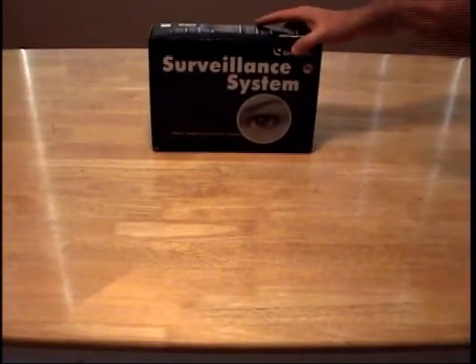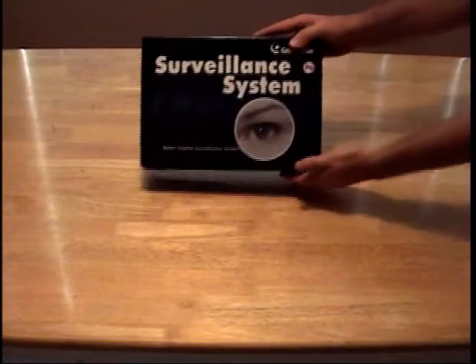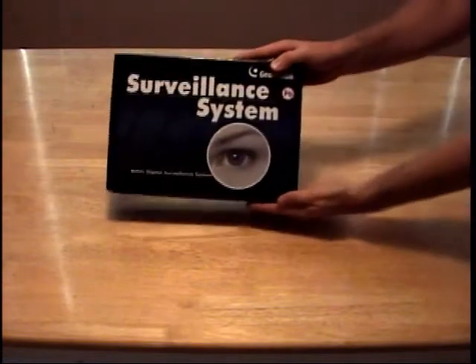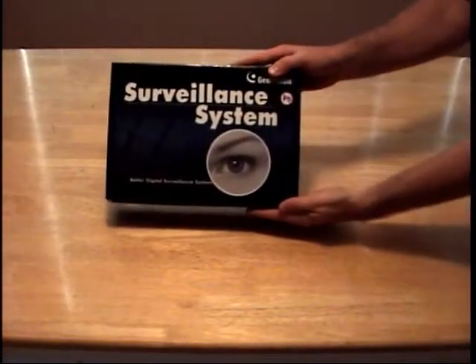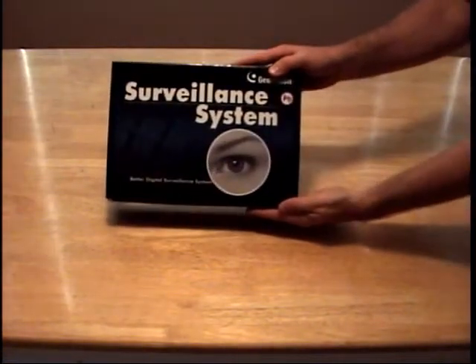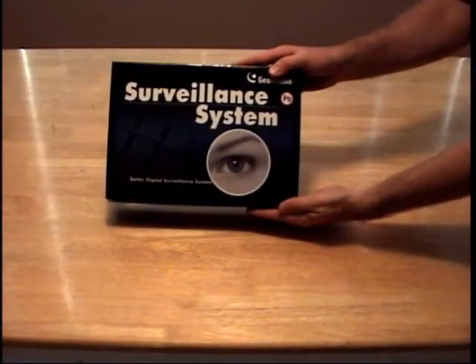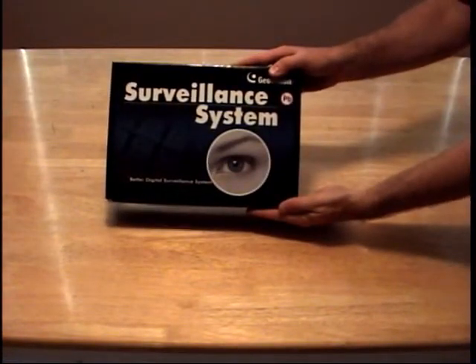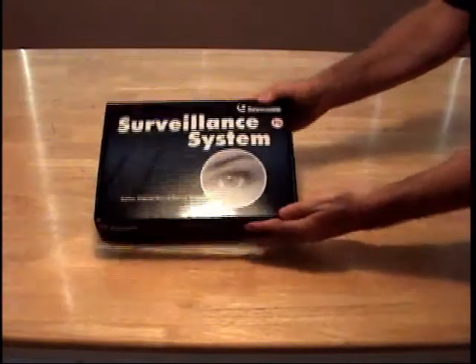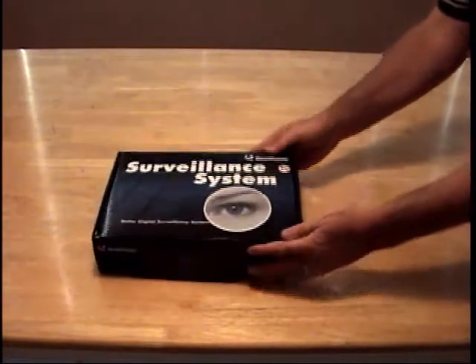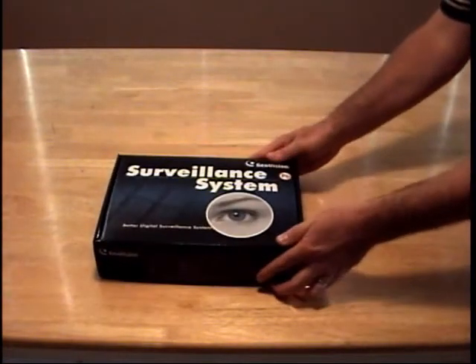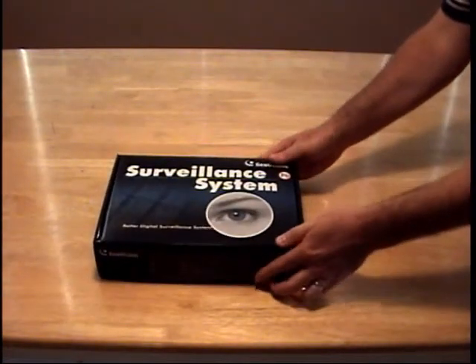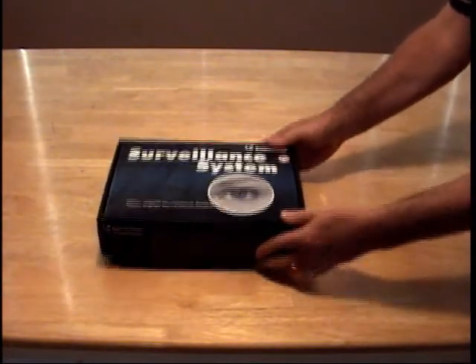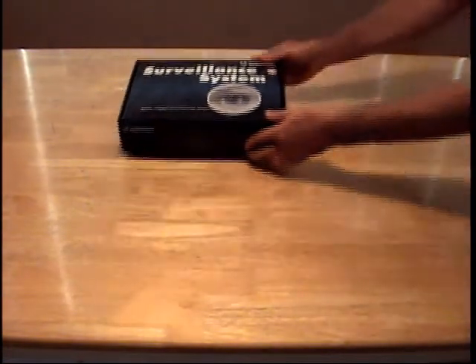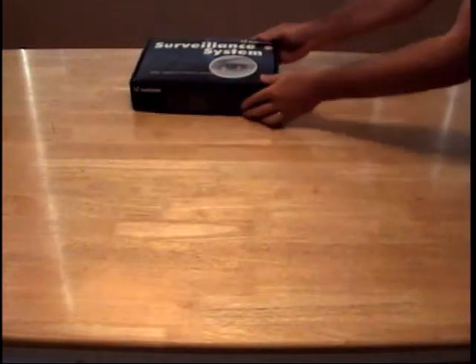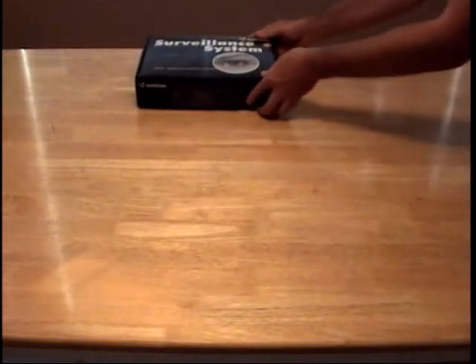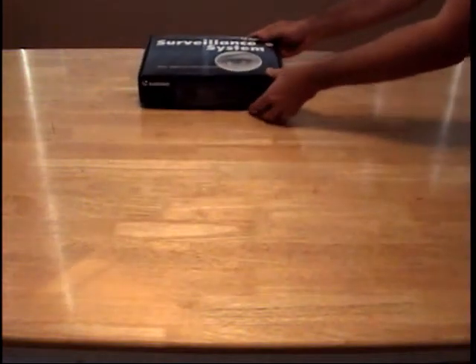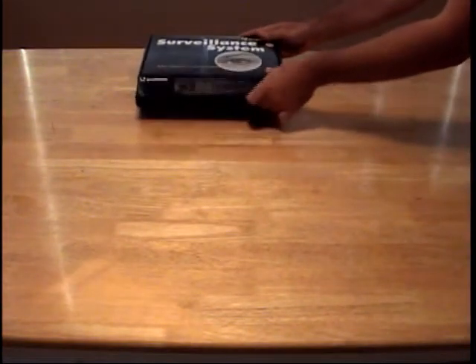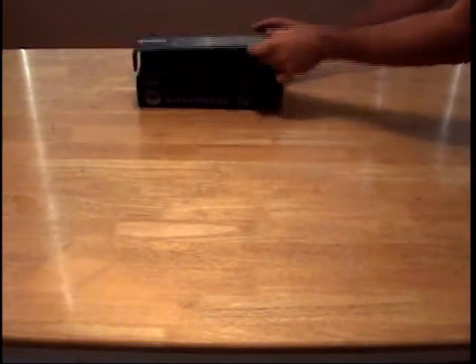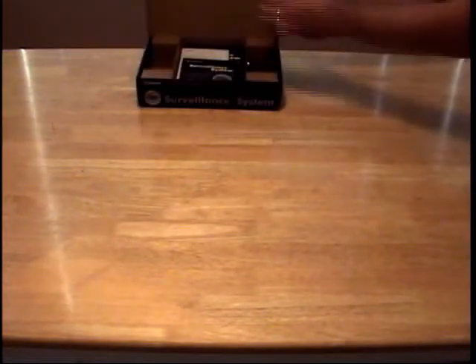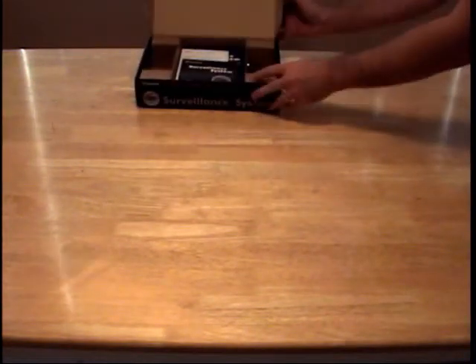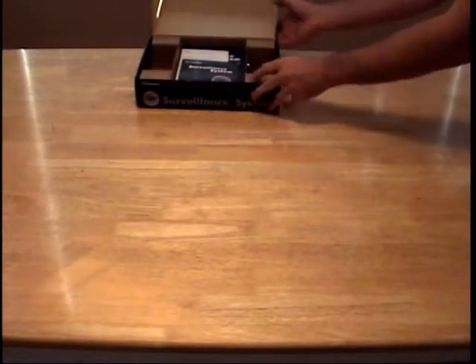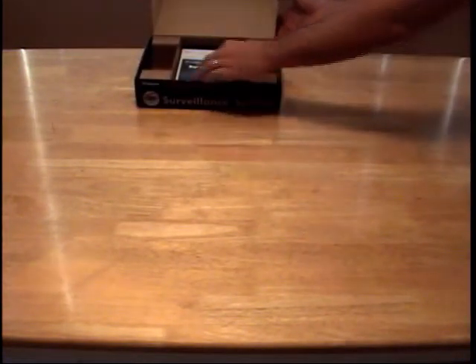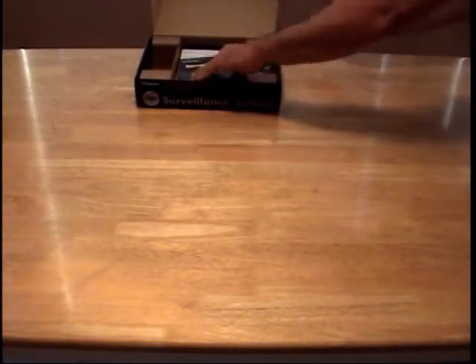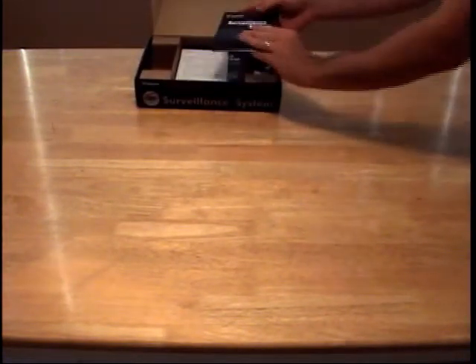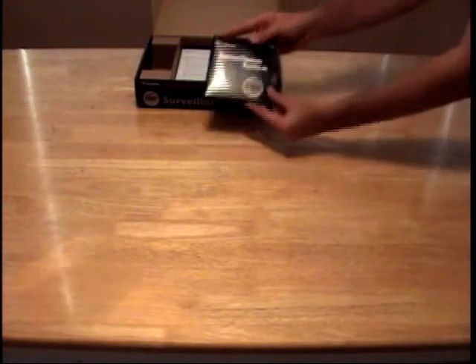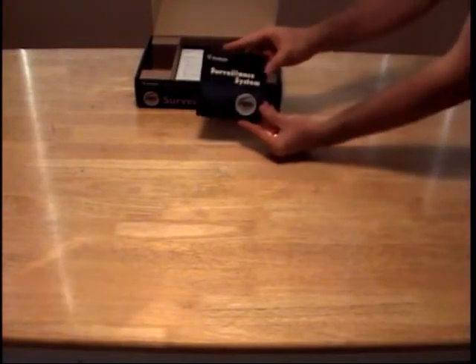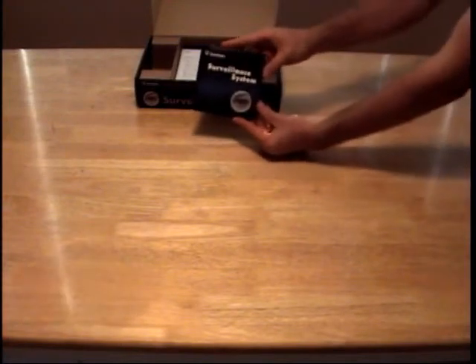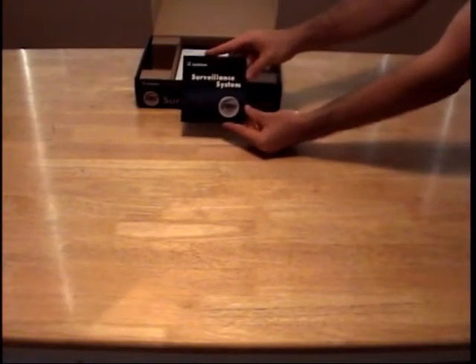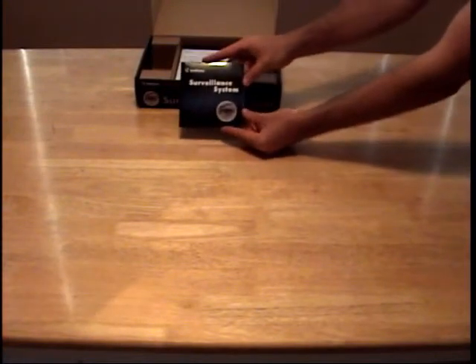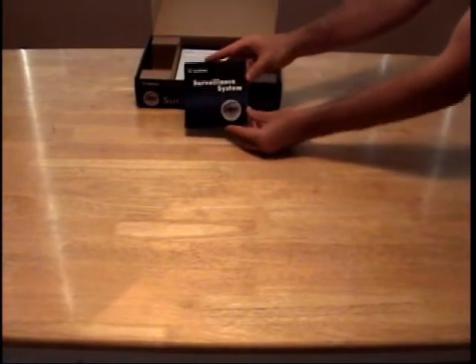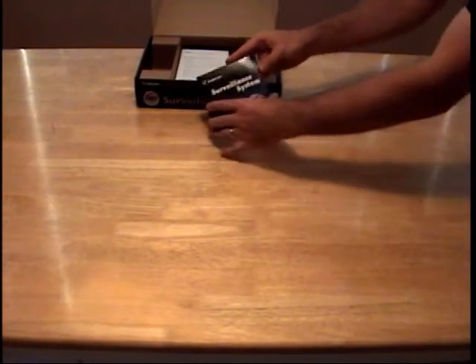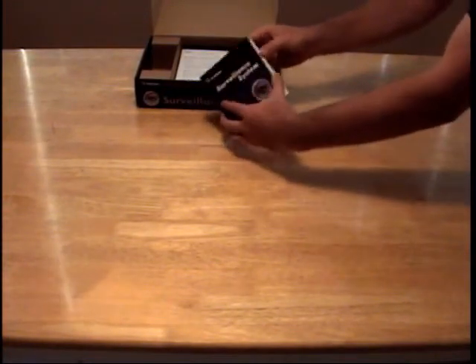Here is the box that the cards come in. Inside the box, there is a CD case that has two CDs in it.